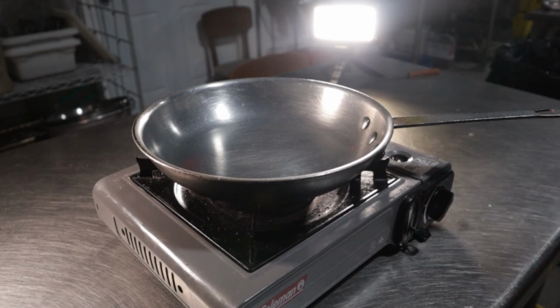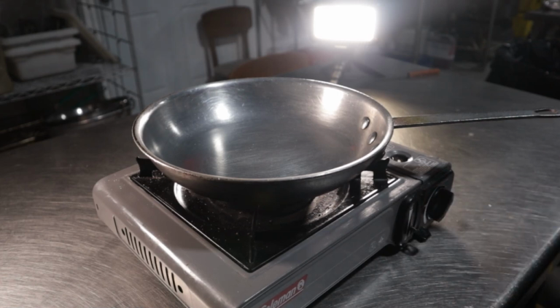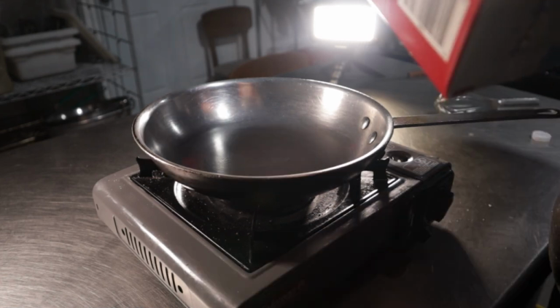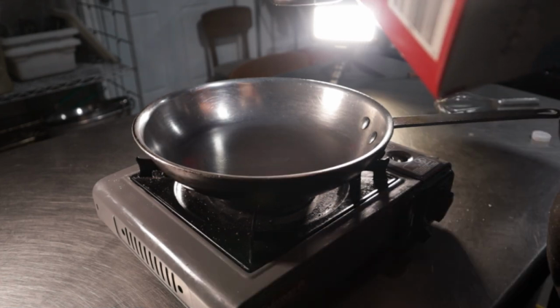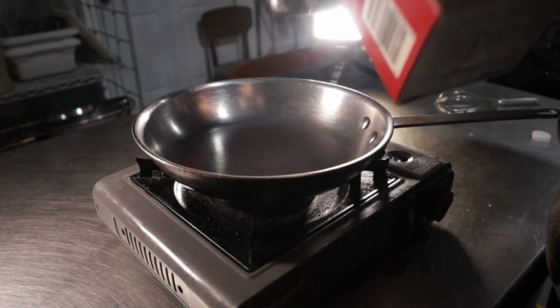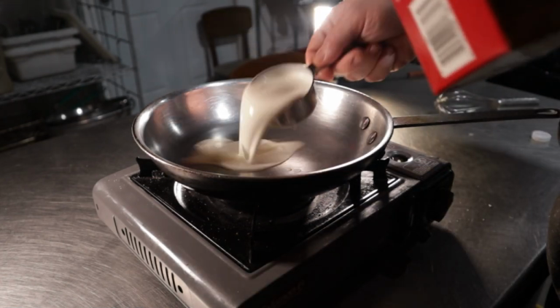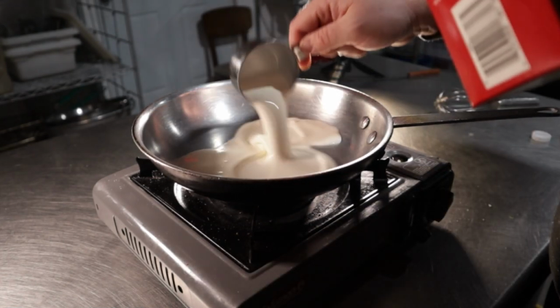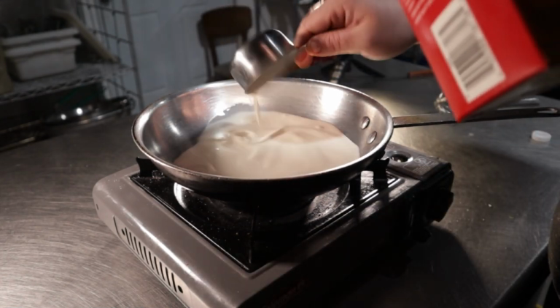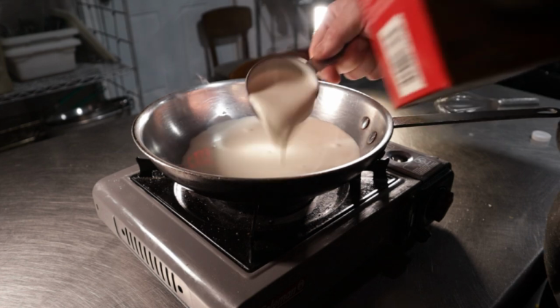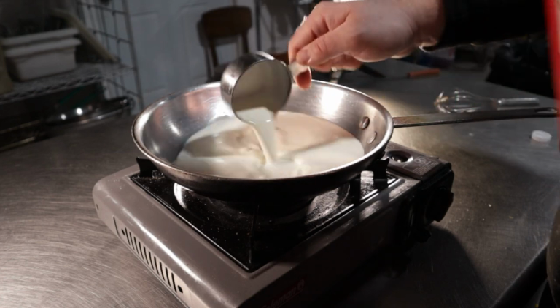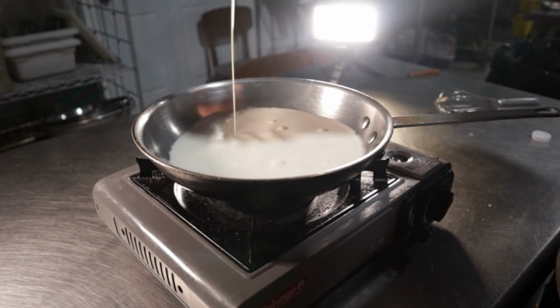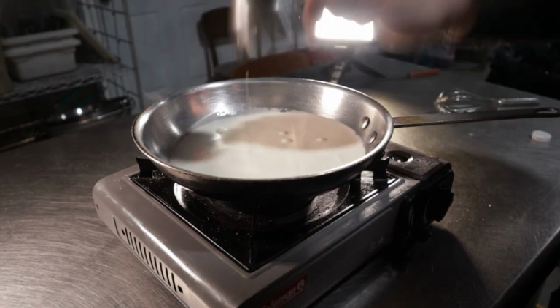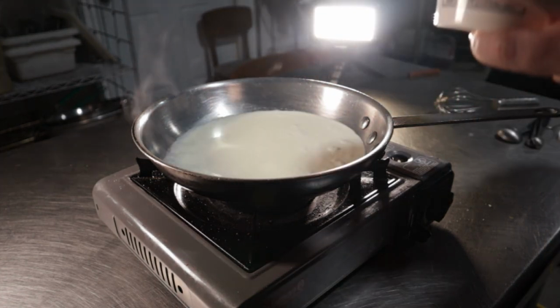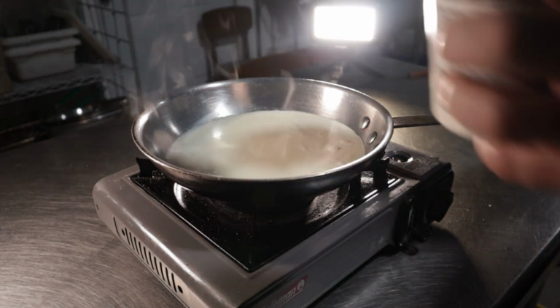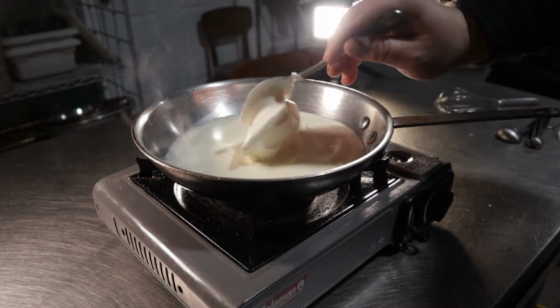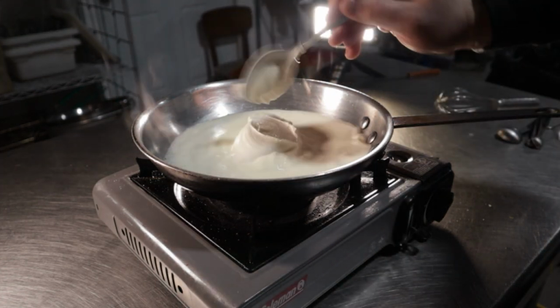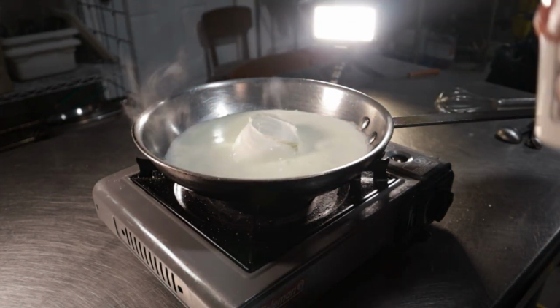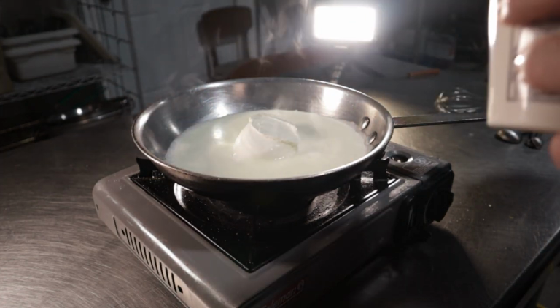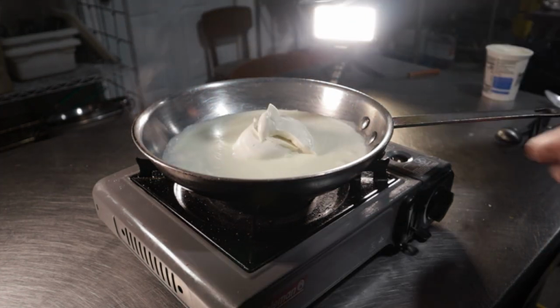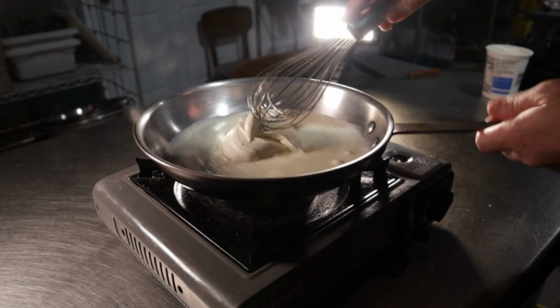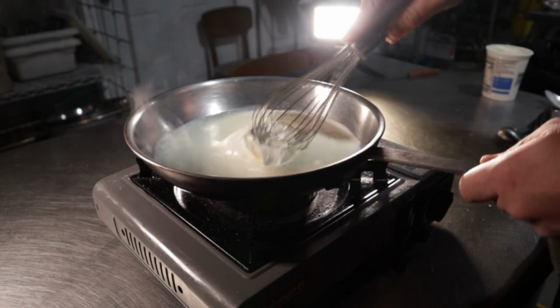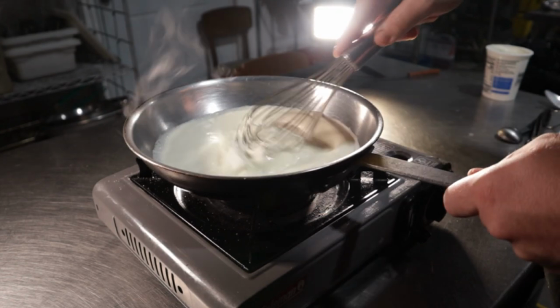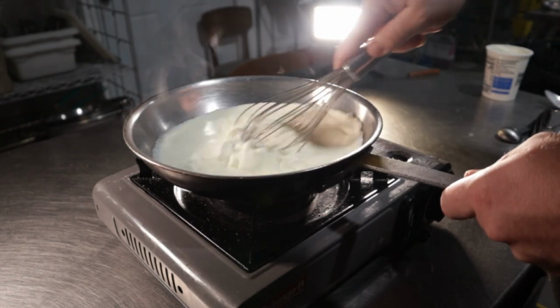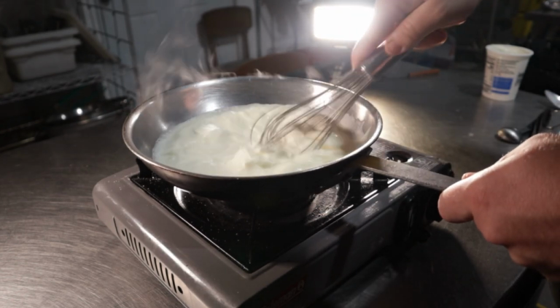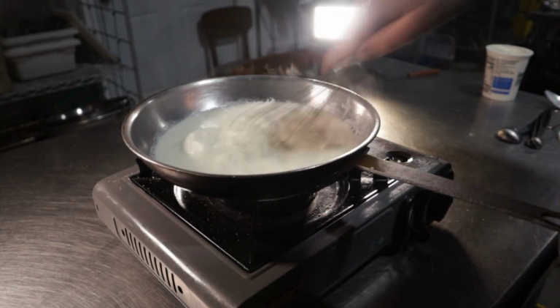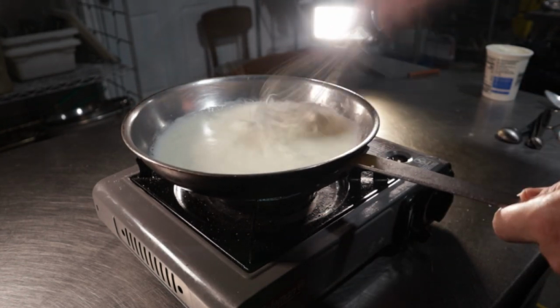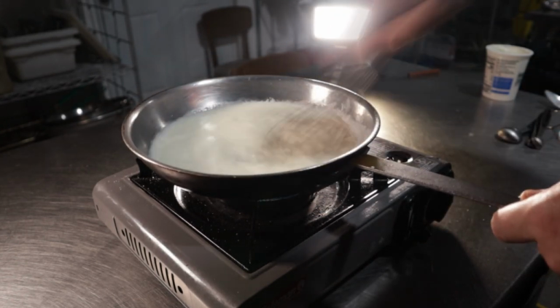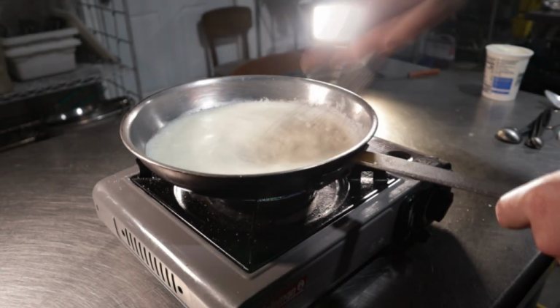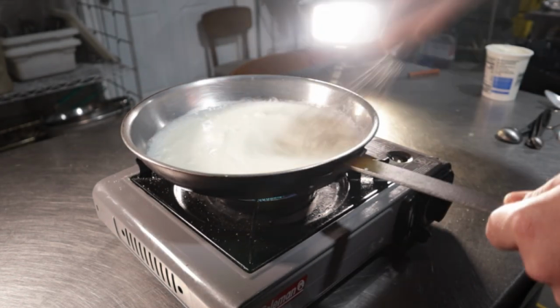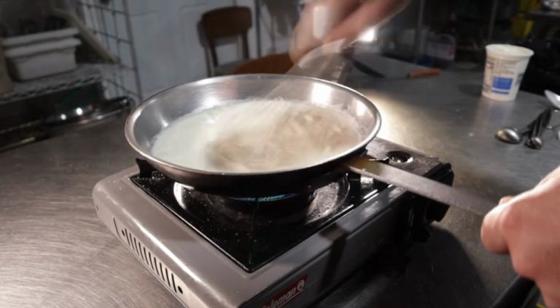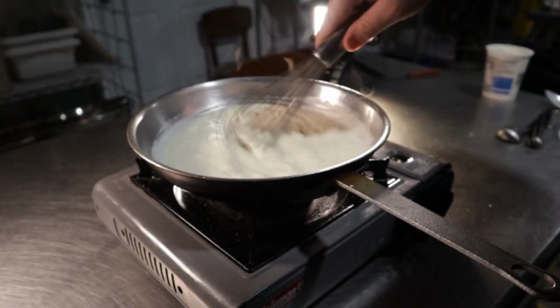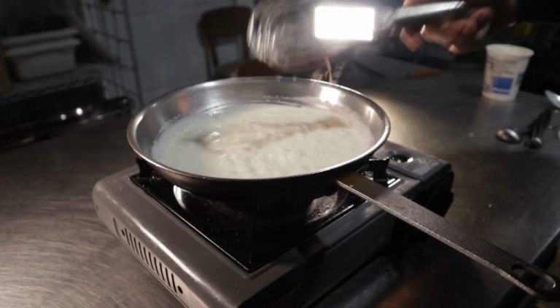Next up, let's make this ranch sauce. Add in a half cup of heavy cream and a half cup of sour cream into a pan set over medium-high heat. Let this simmer and reduce until it's well thickened. This only took me about three minutes or so from when it started boiling.